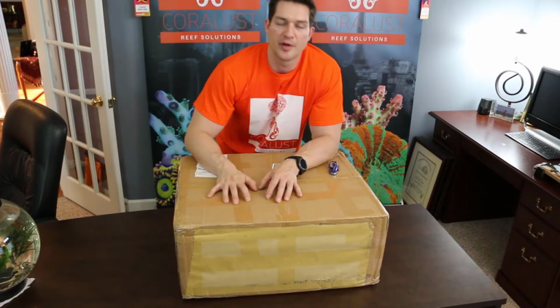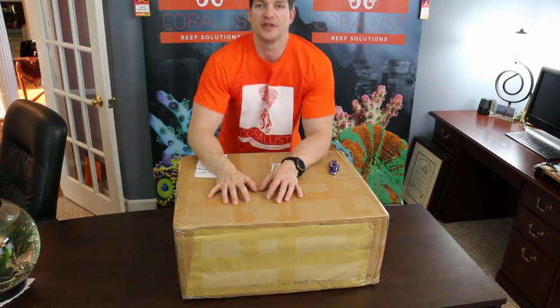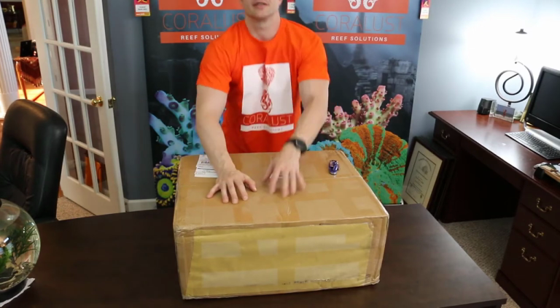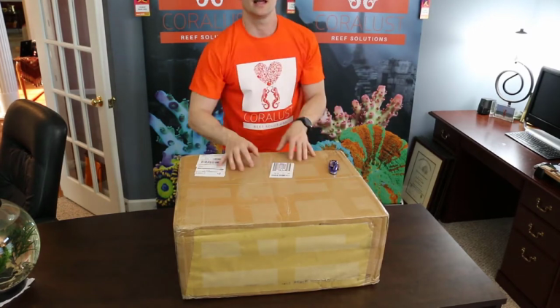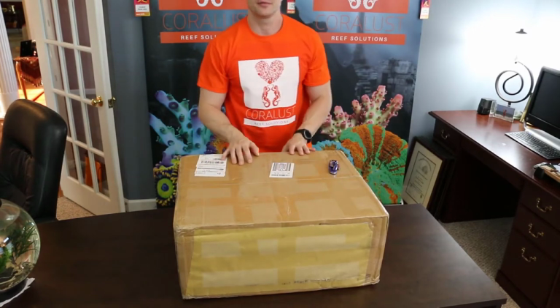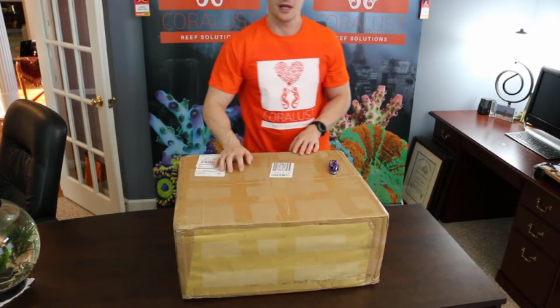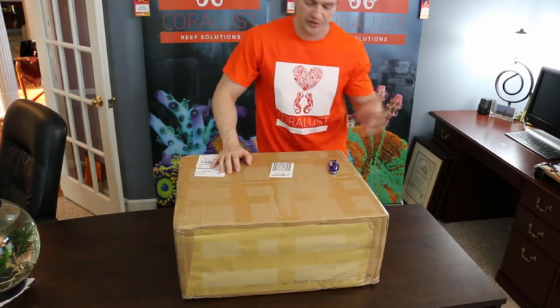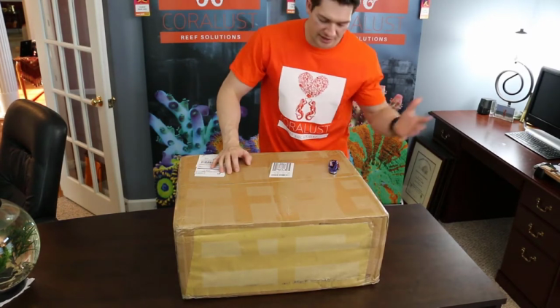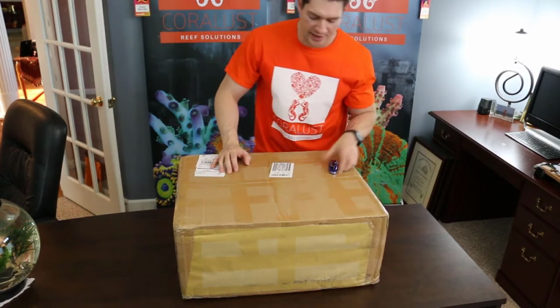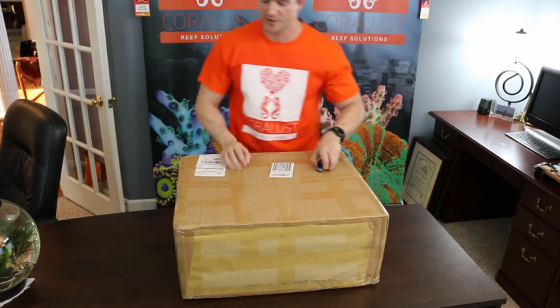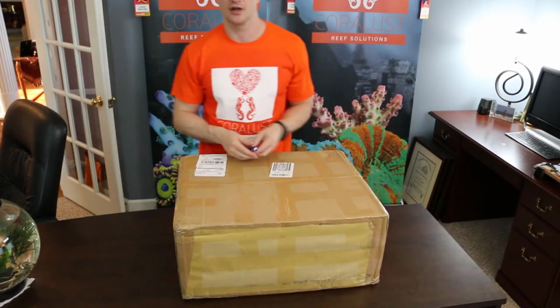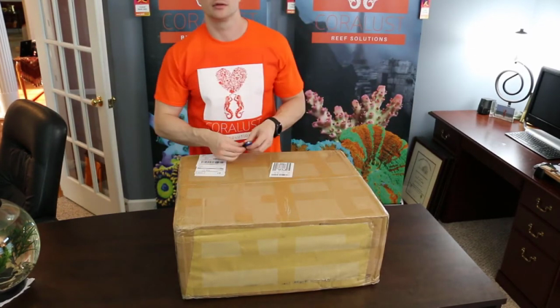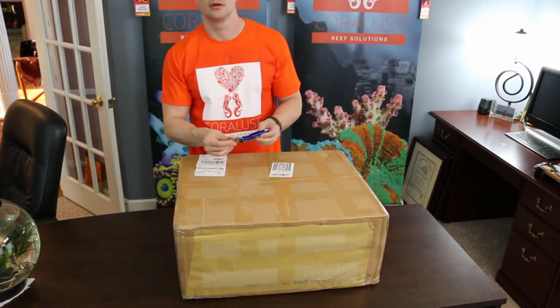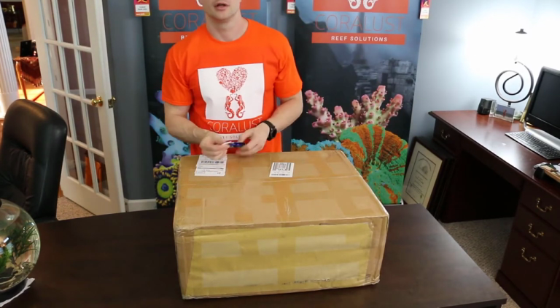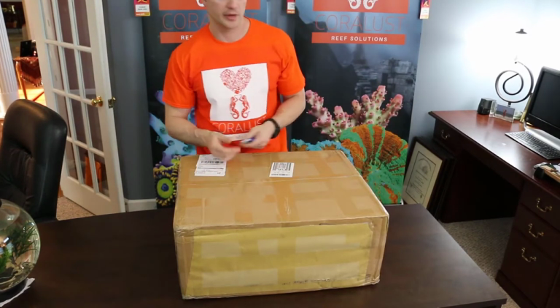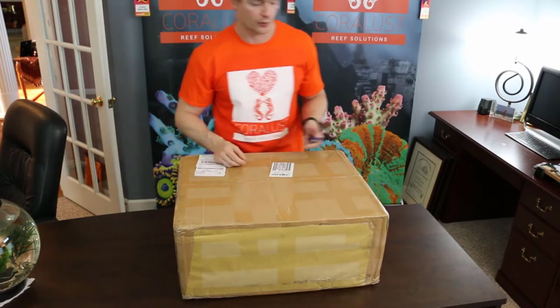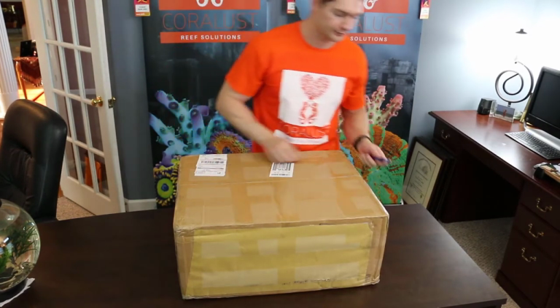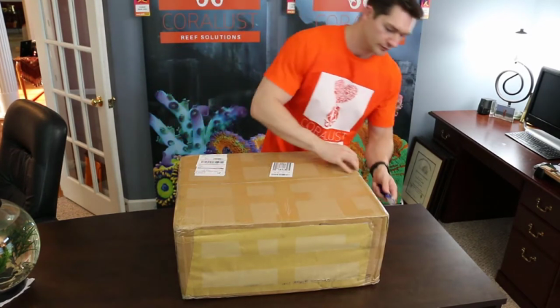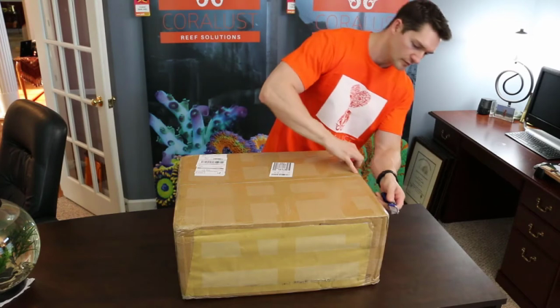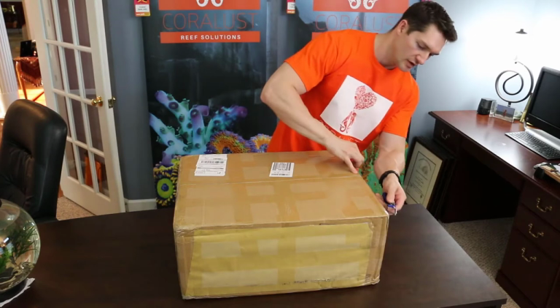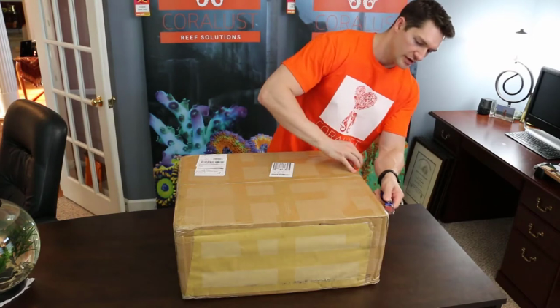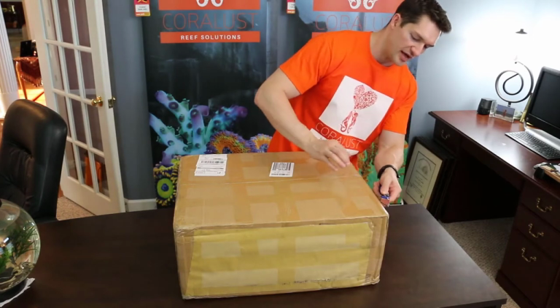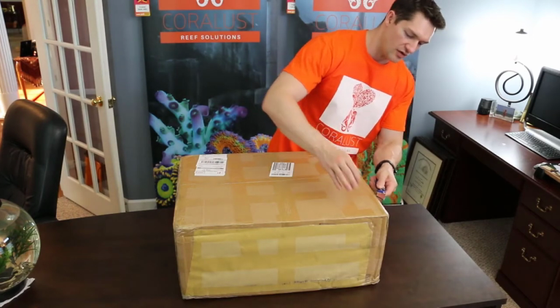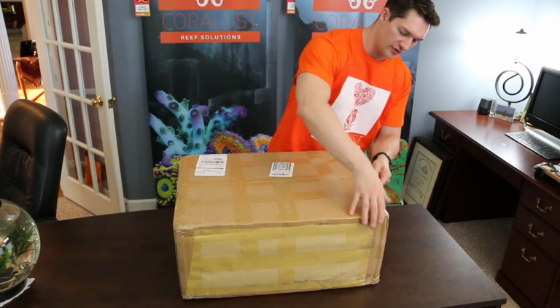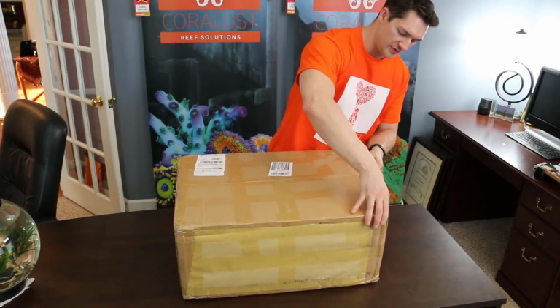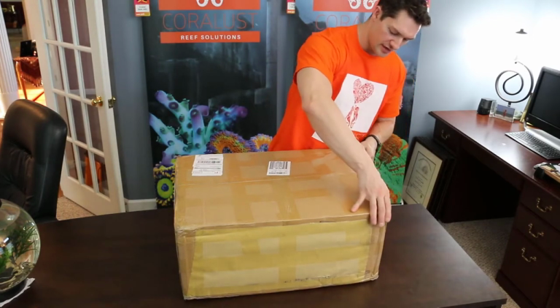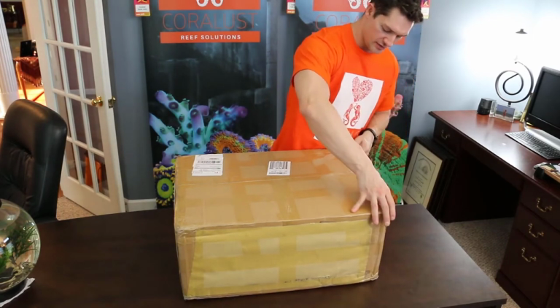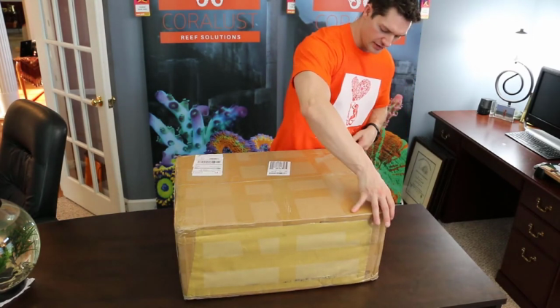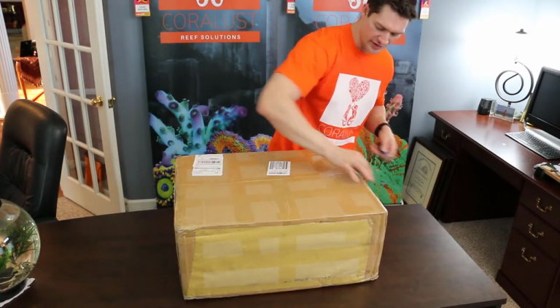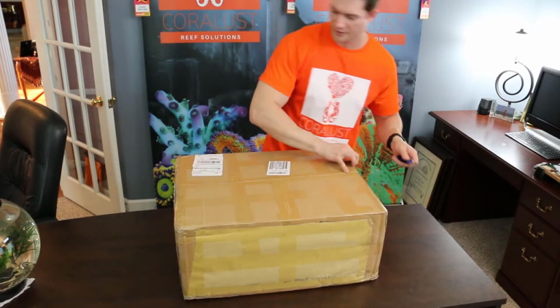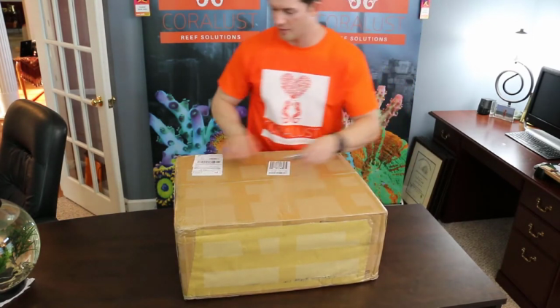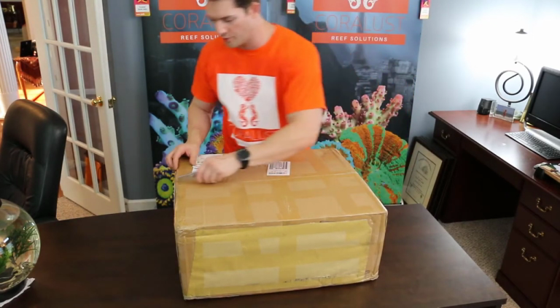I'm going to open this thing right now and I want you guys to see it. Here we go. Just made it all the way from China, here safely I'm hoping.